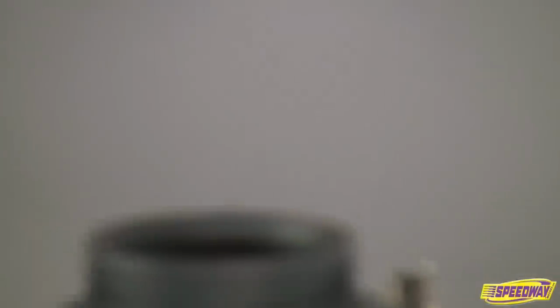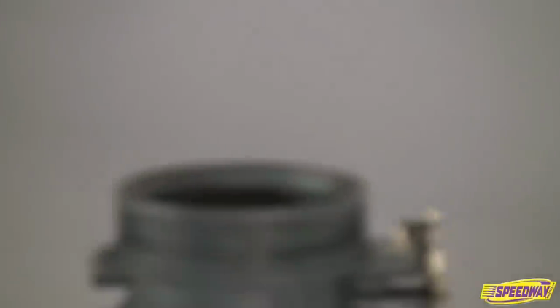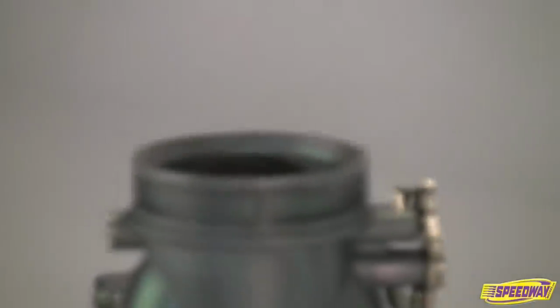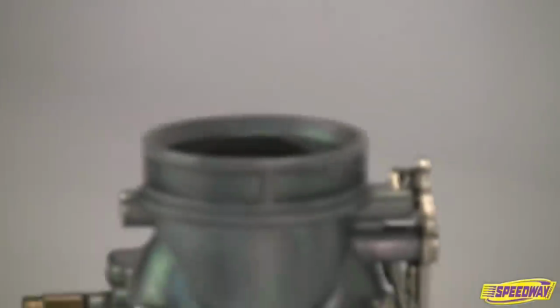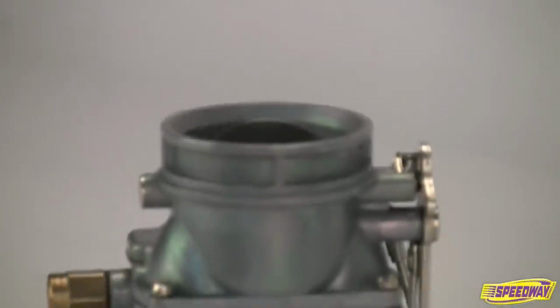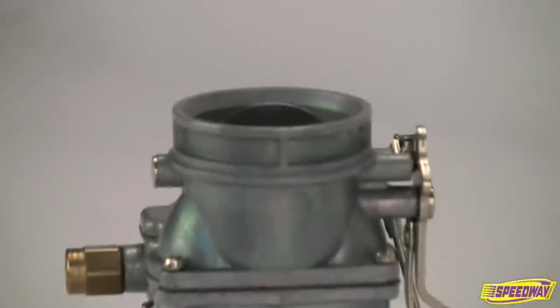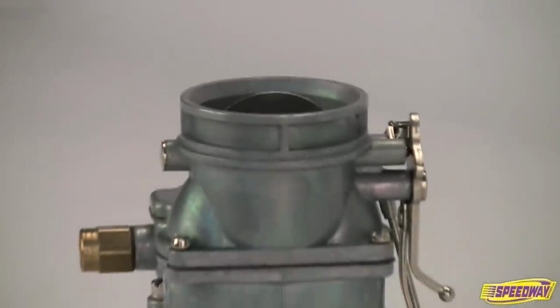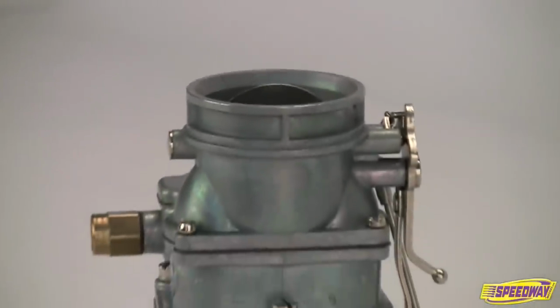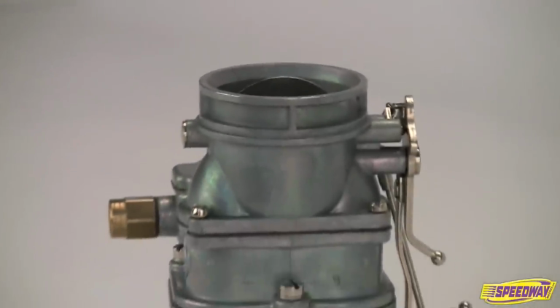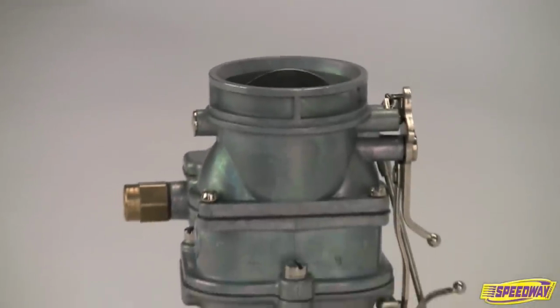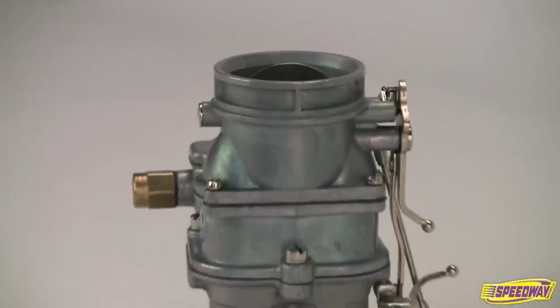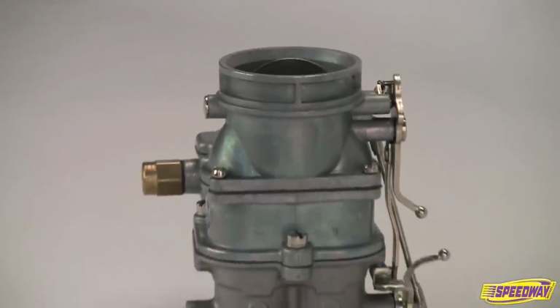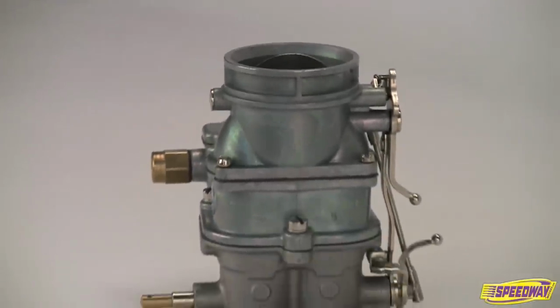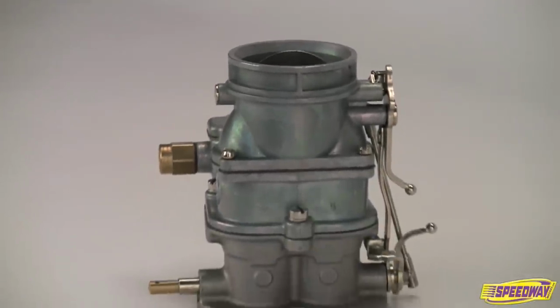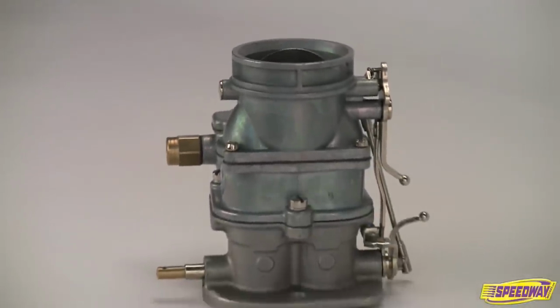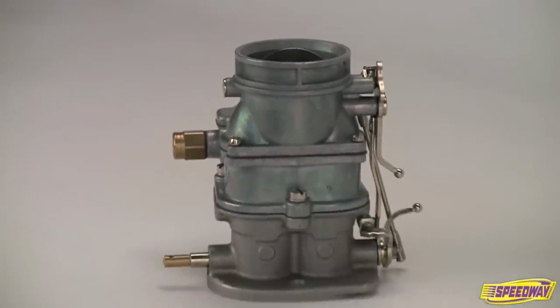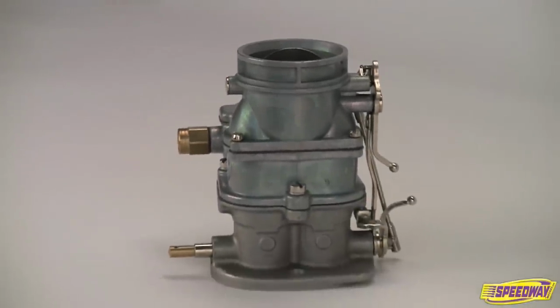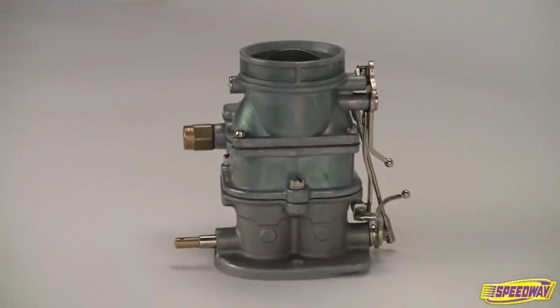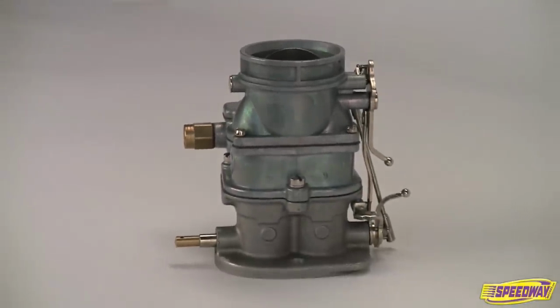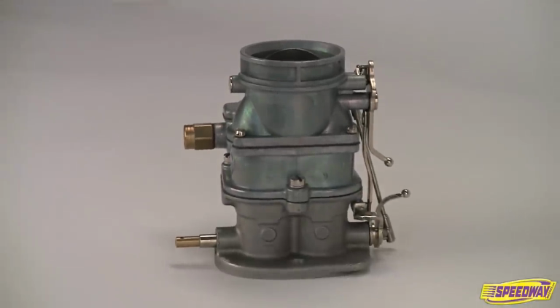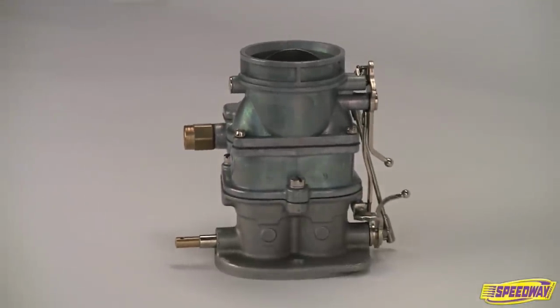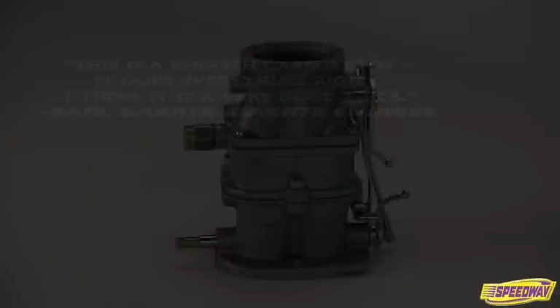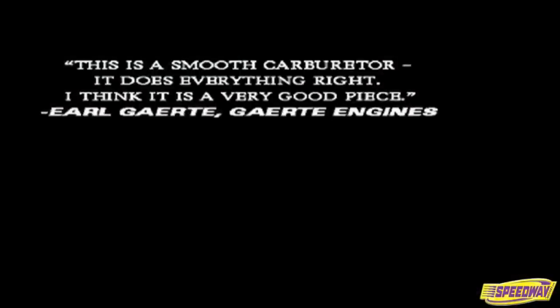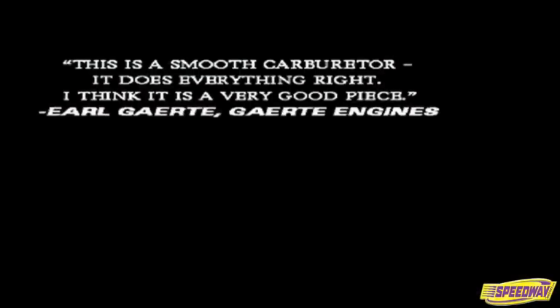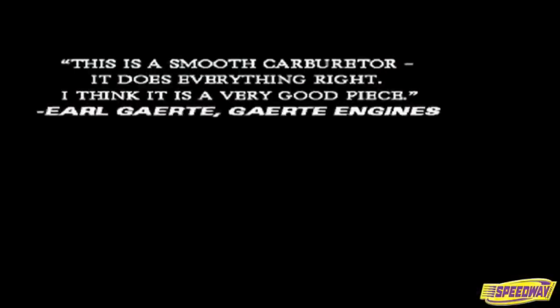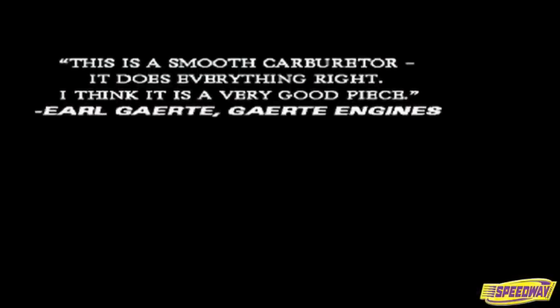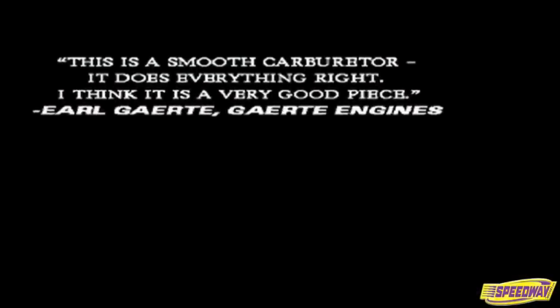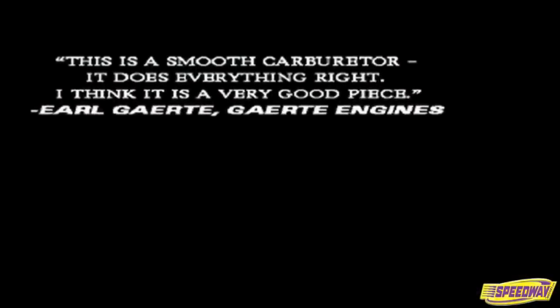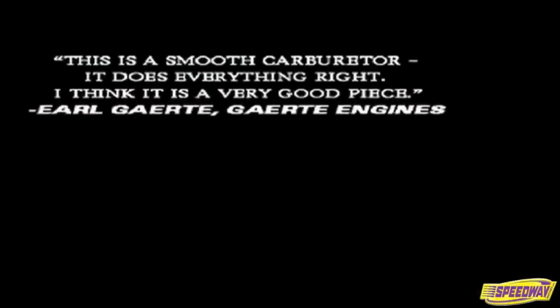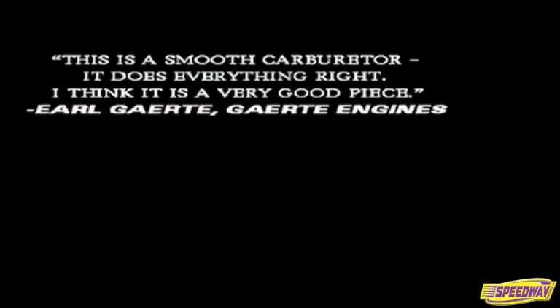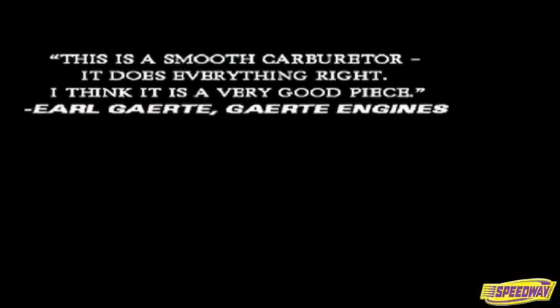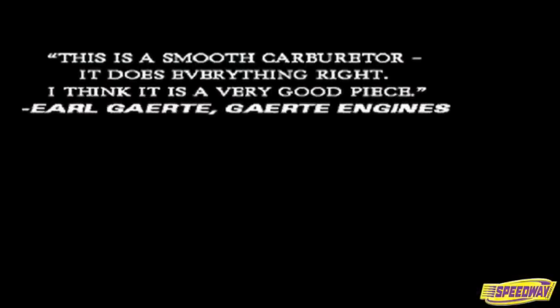Each carburetor is individually flow tested and inspected for leaks to ensure optimum performance. Don't just take our word on this carburetor's credentials.